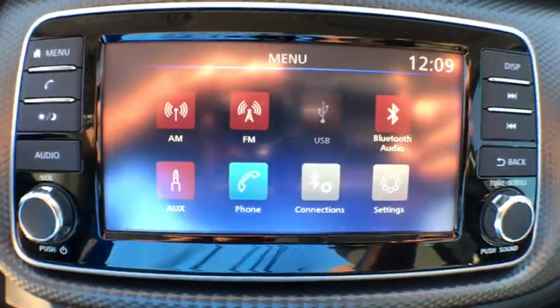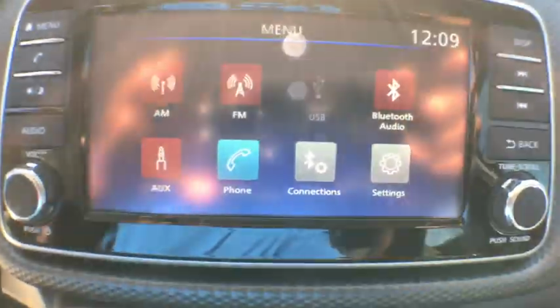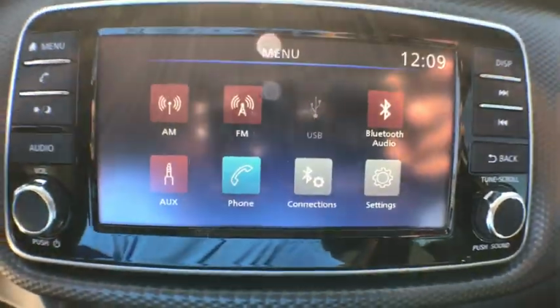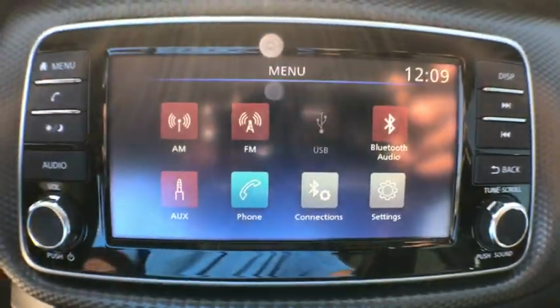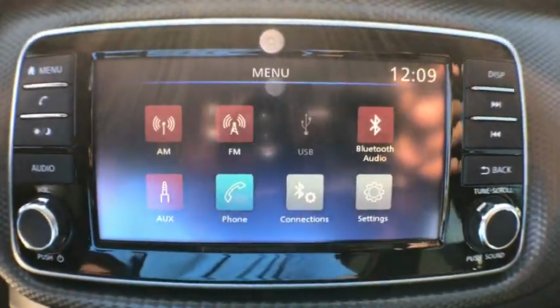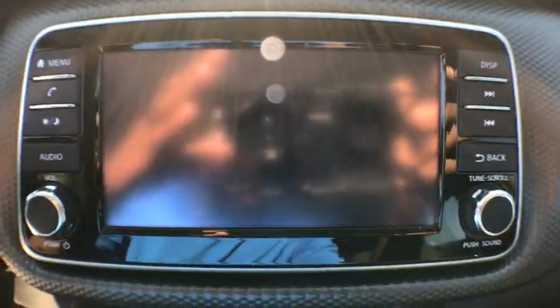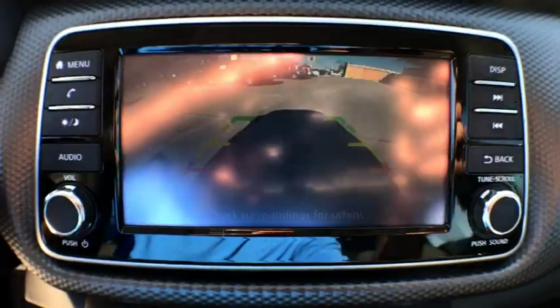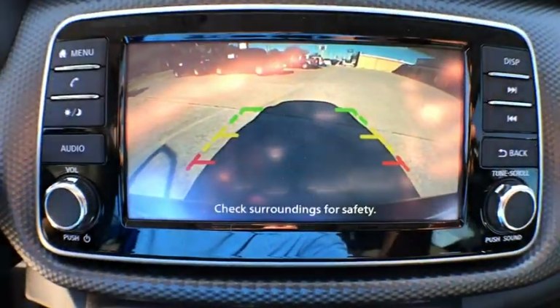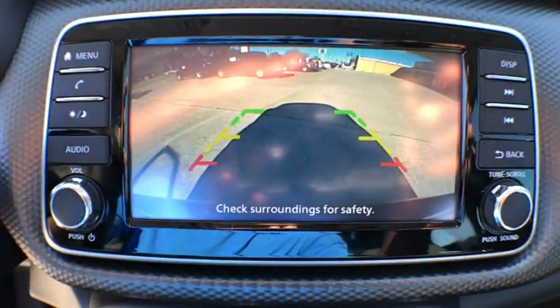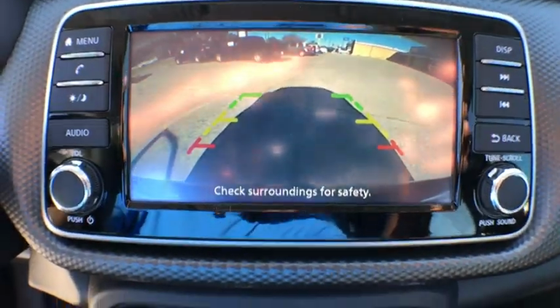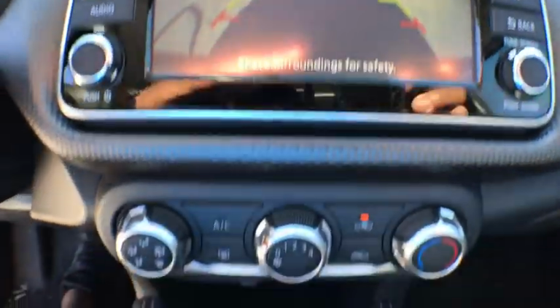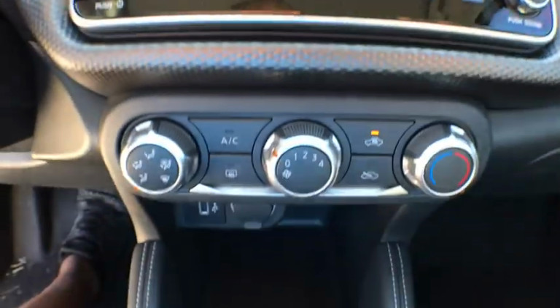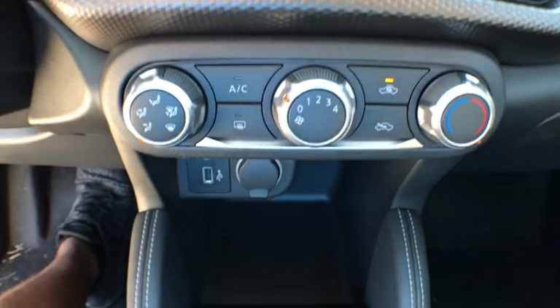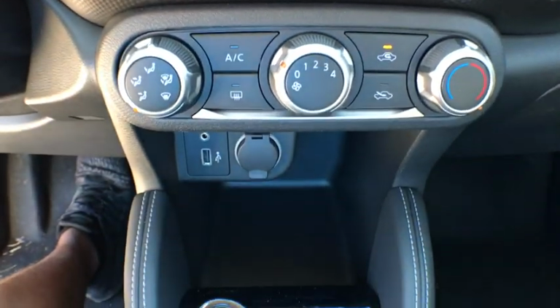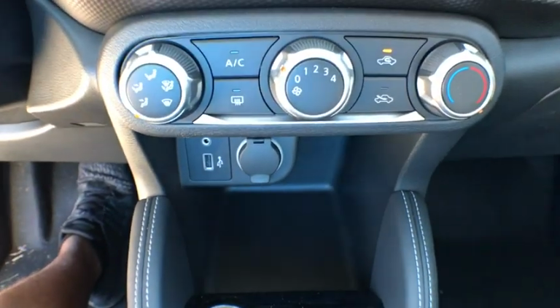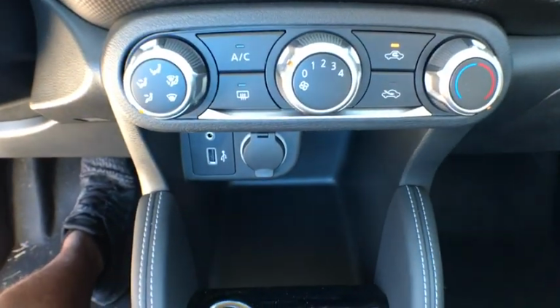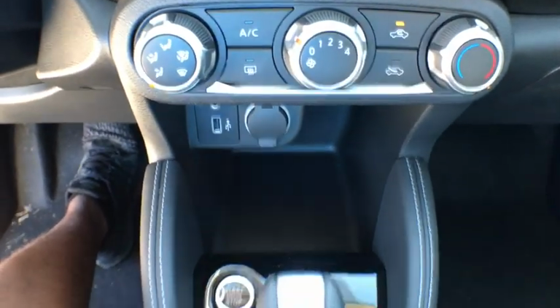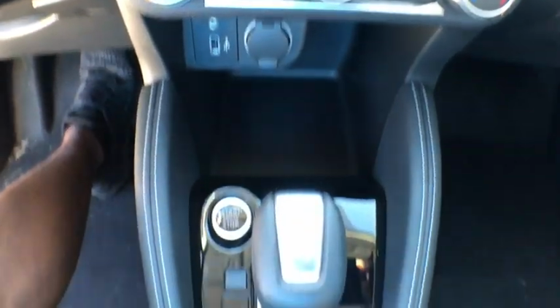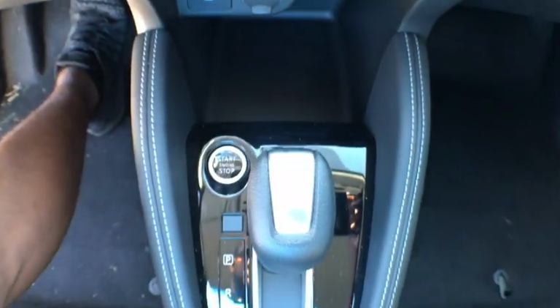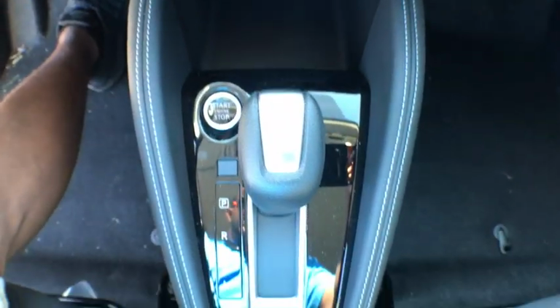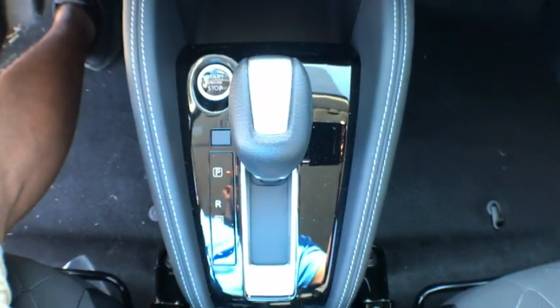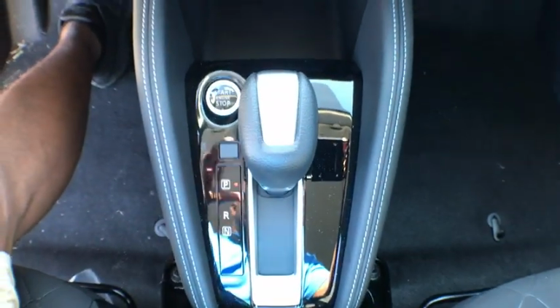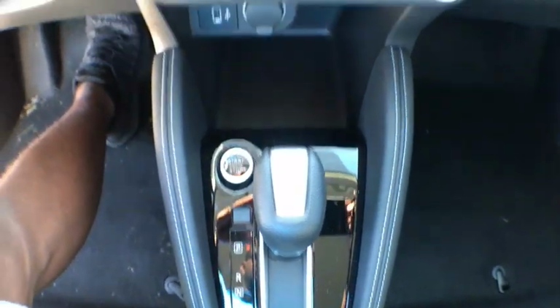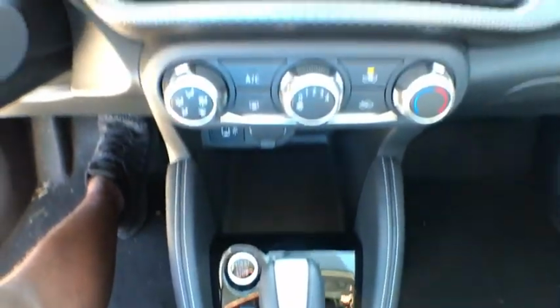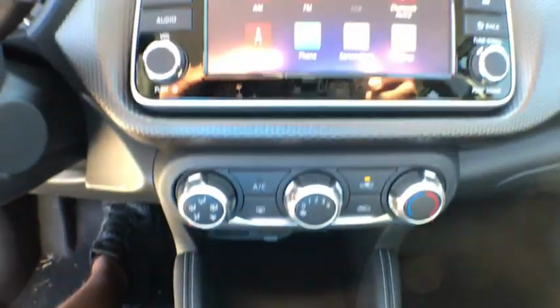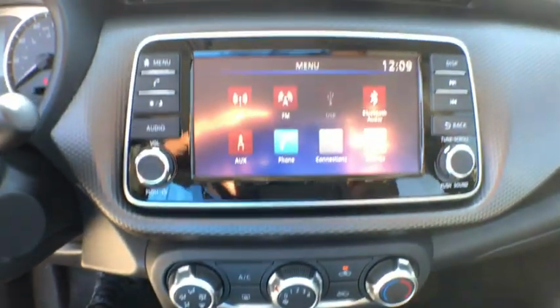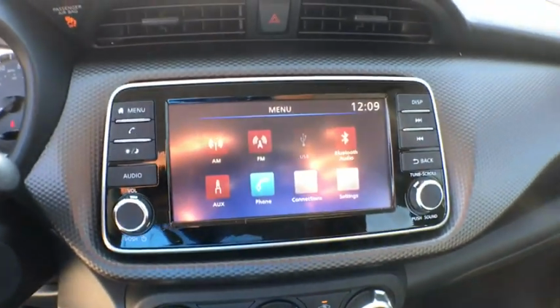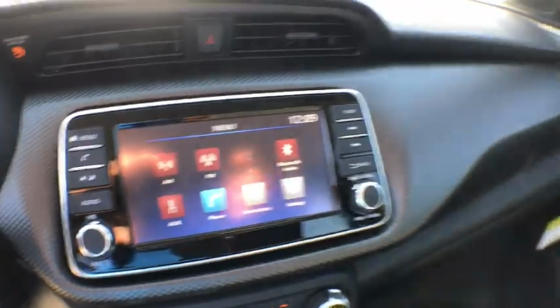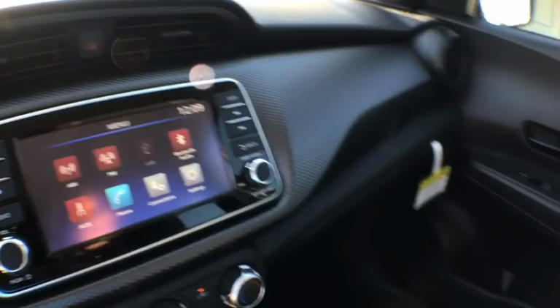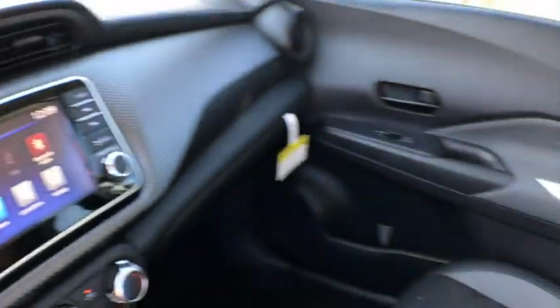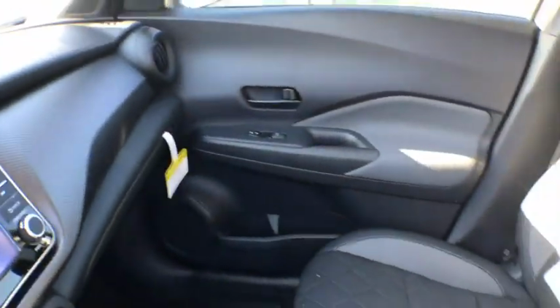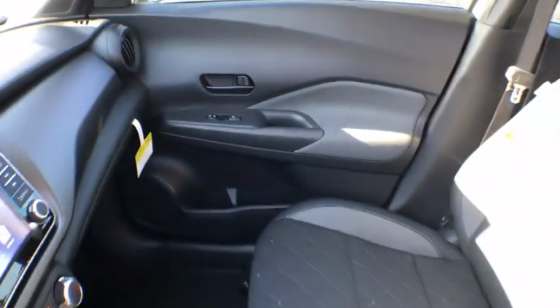Remote keyless entry, front bucket seats, tilt steering wheel, rear window wiper, driver vanity mirror, front reading lamps, cloth seat trim, passenger vanity mirror, steel wheels.